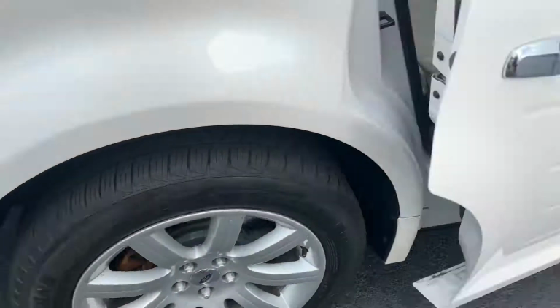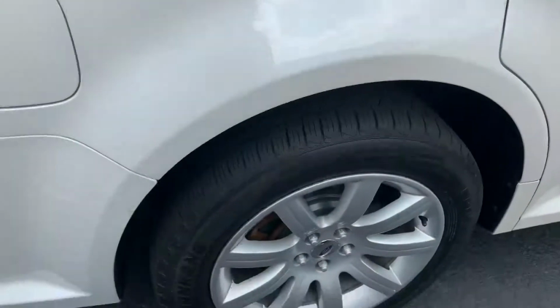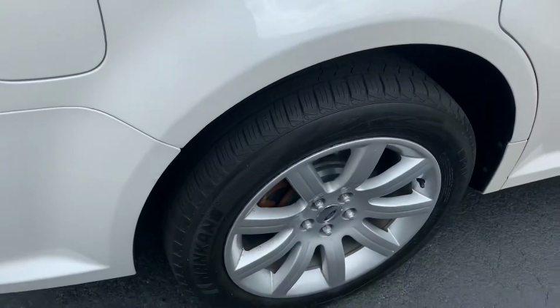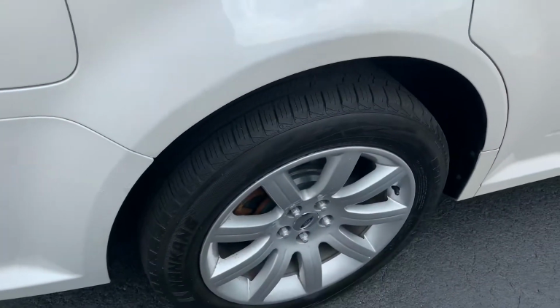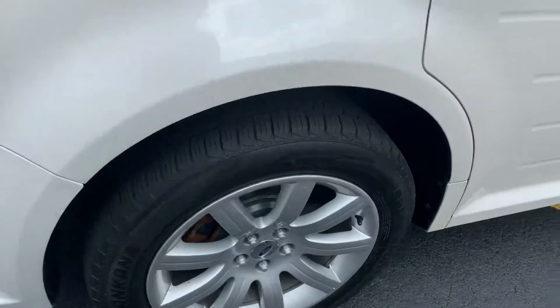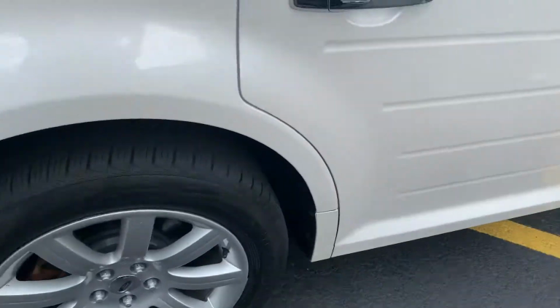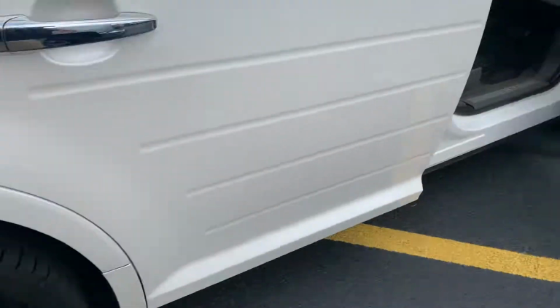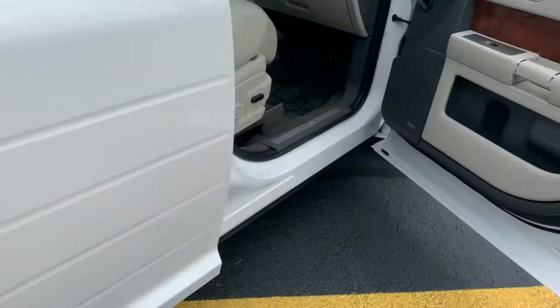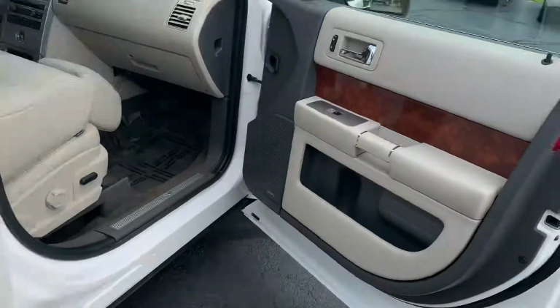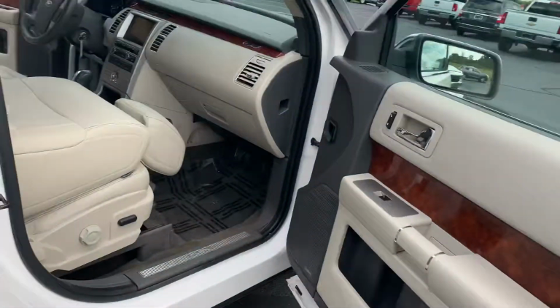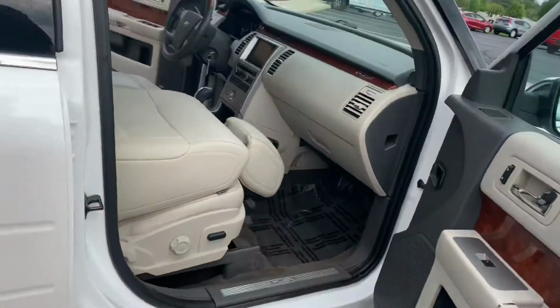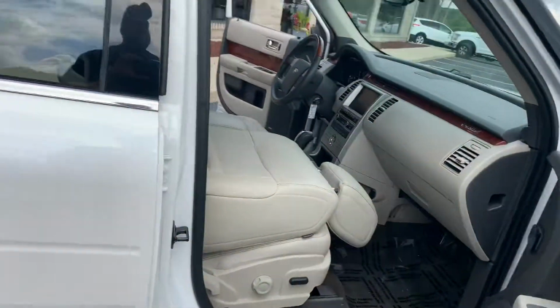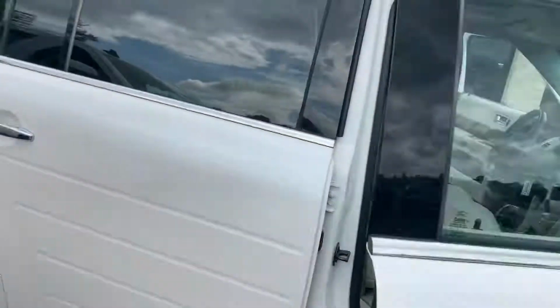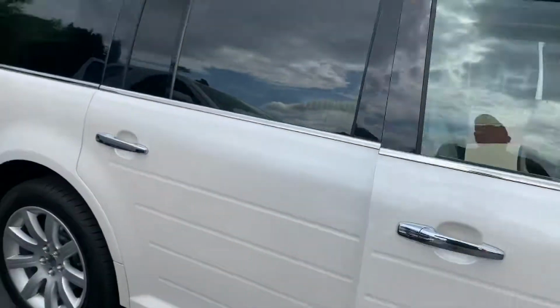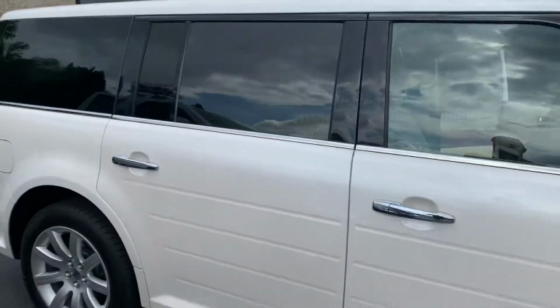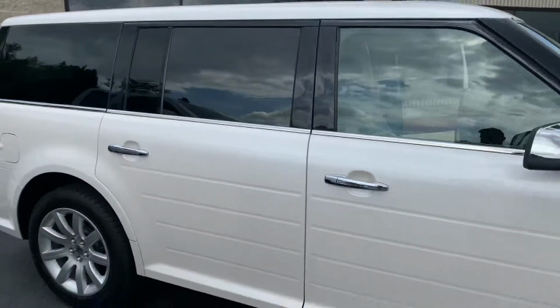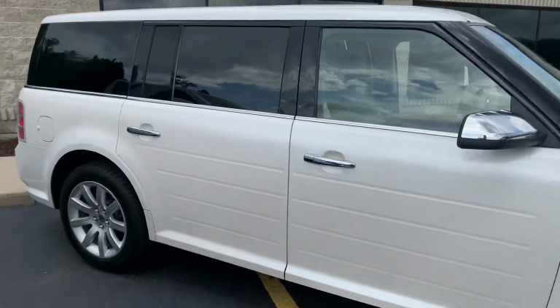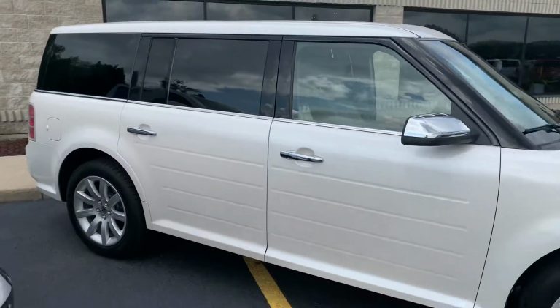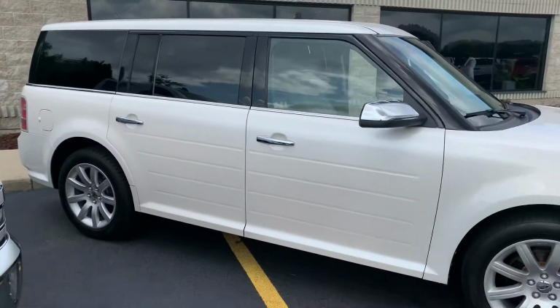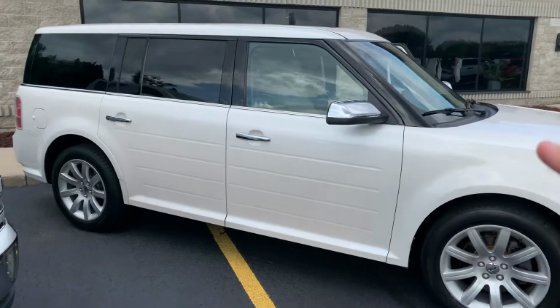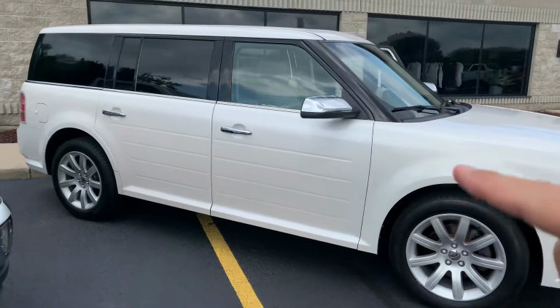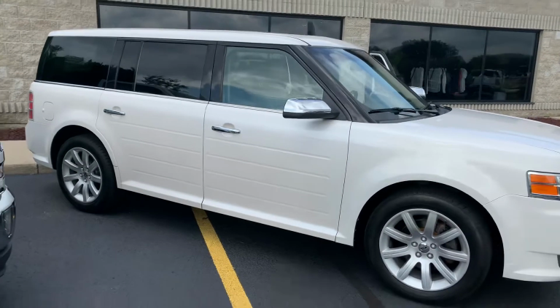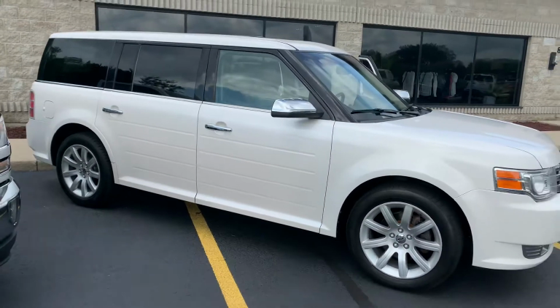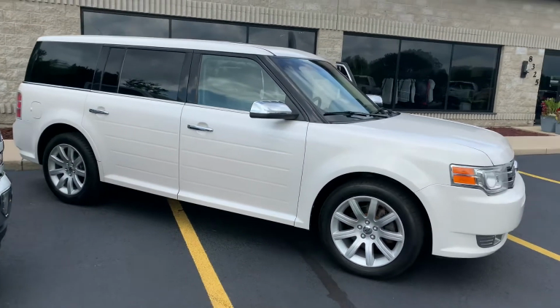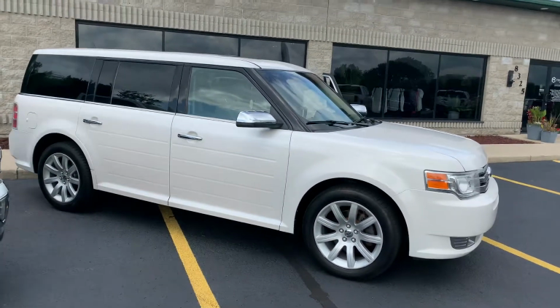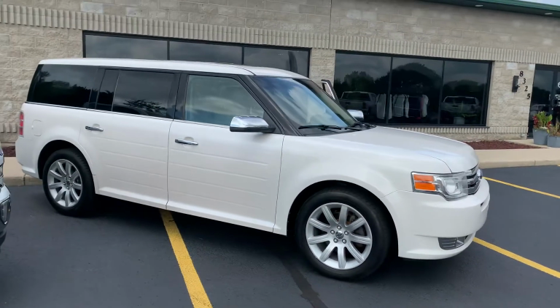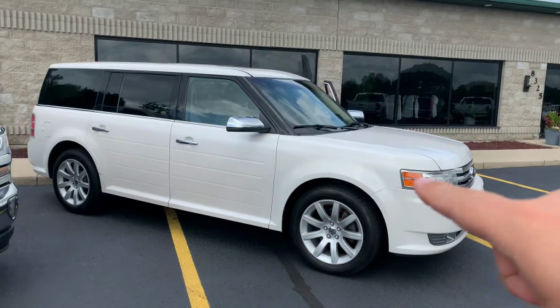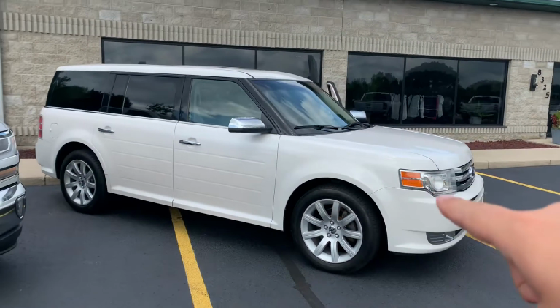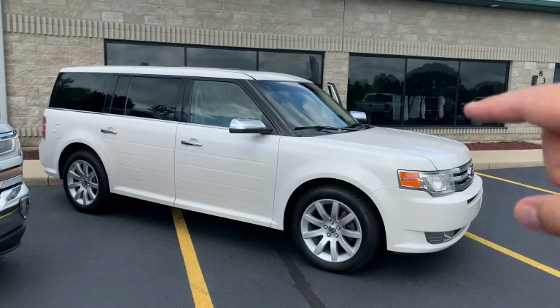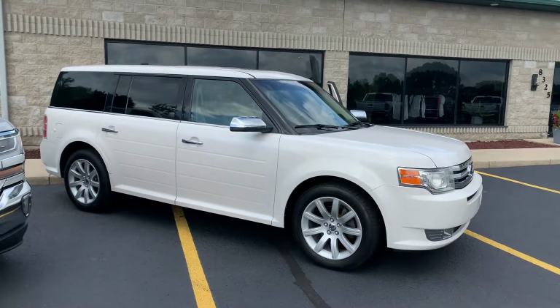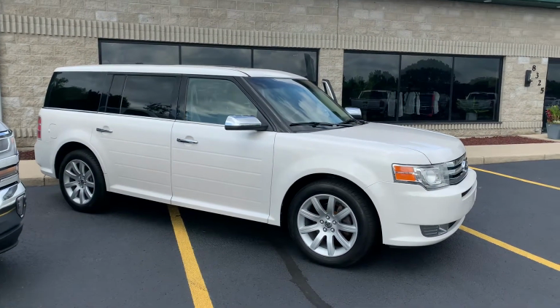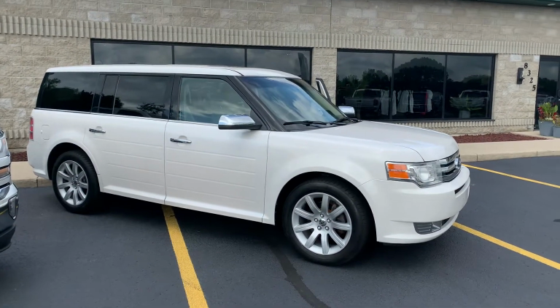Super versatile. Dialed in, ready to go. This one has new brakes, new tires. It's currently priced at $10,995. 2010 Ford Flex Limited. Thanks for watching. Thumbs up on the video and subscribe to our channel.